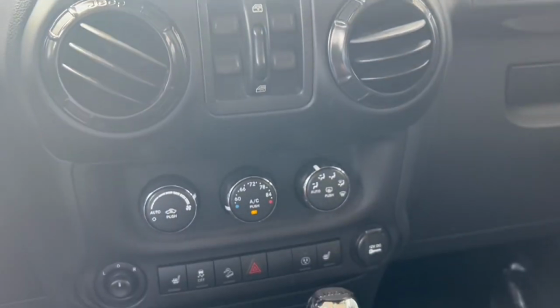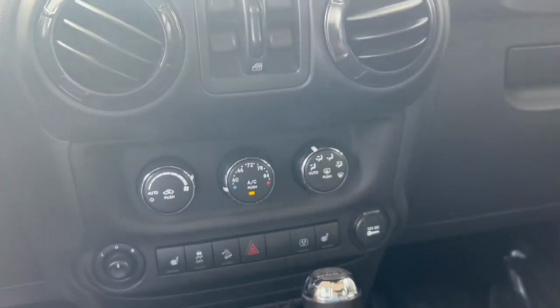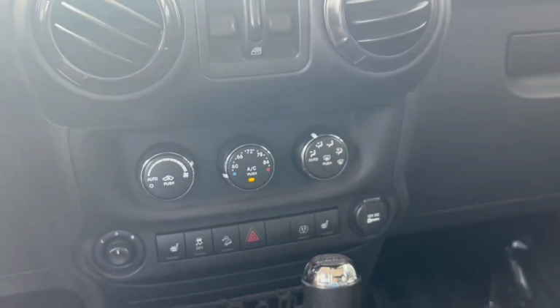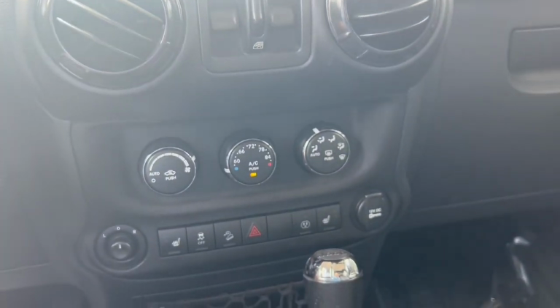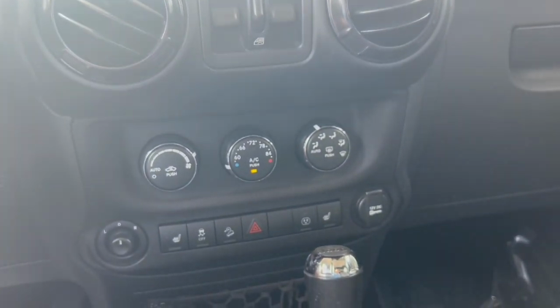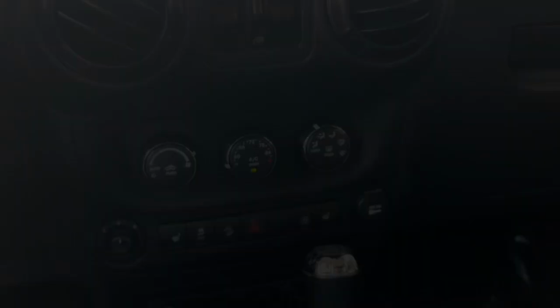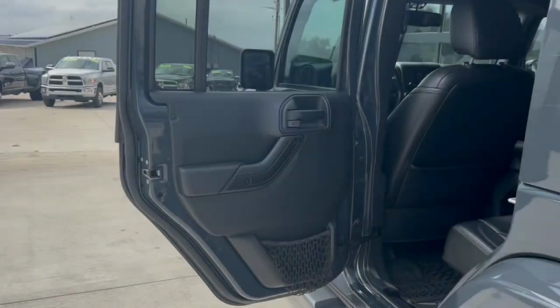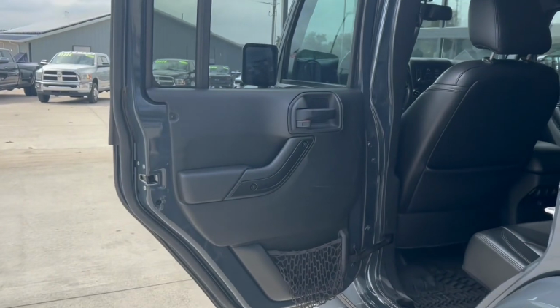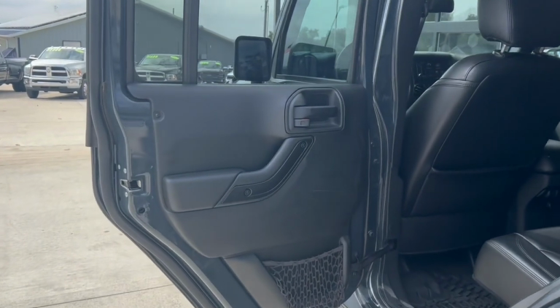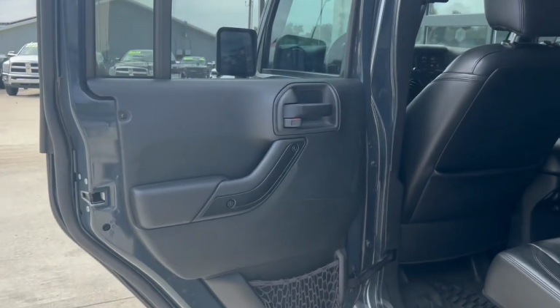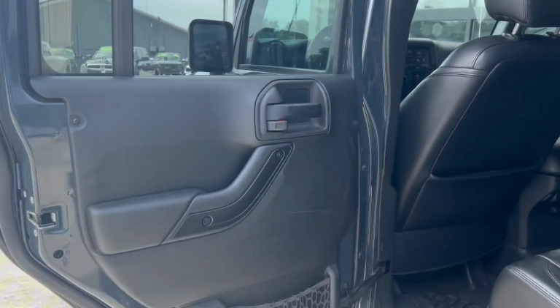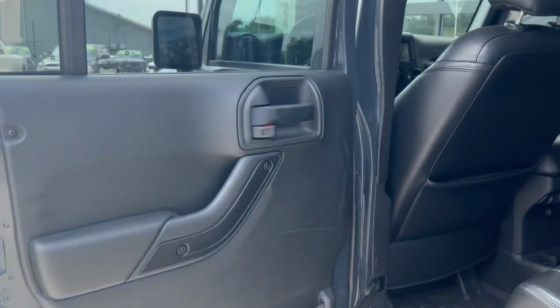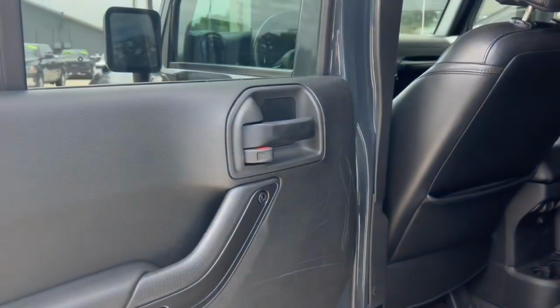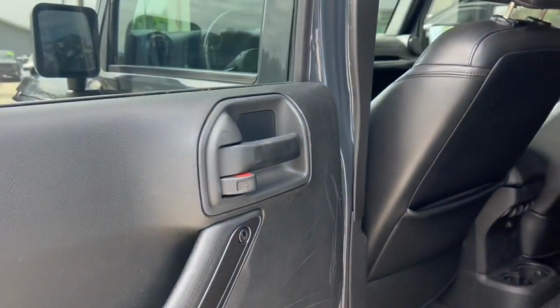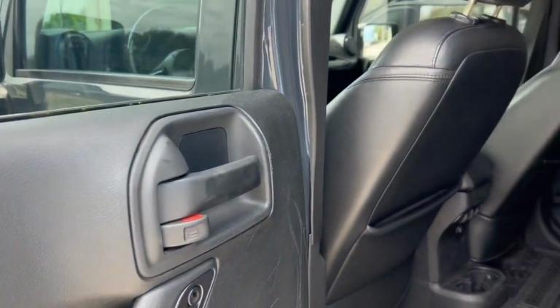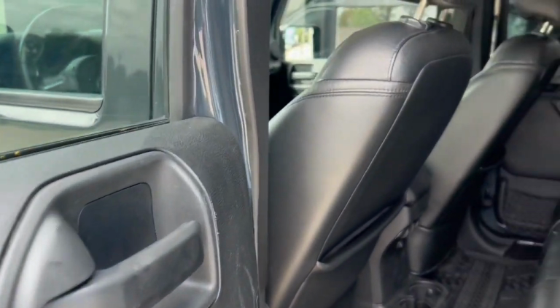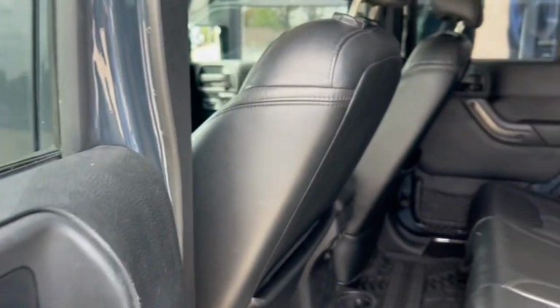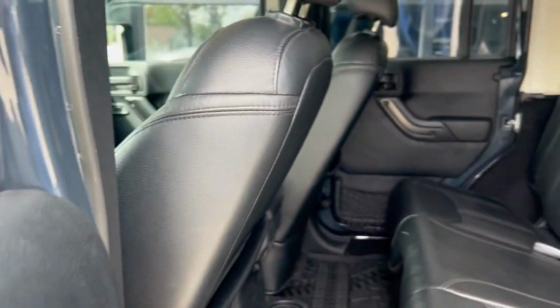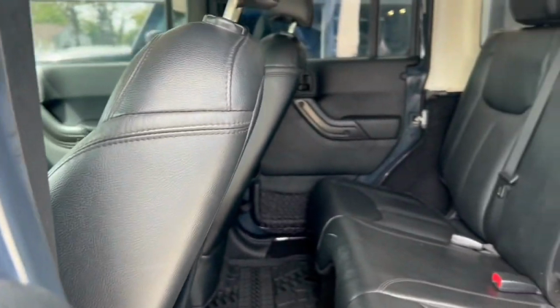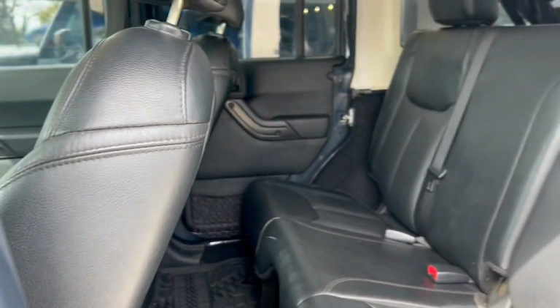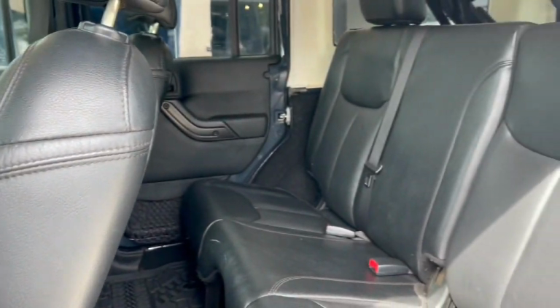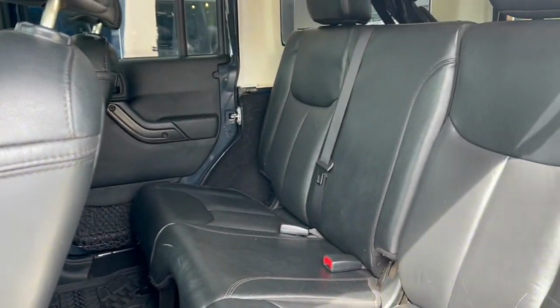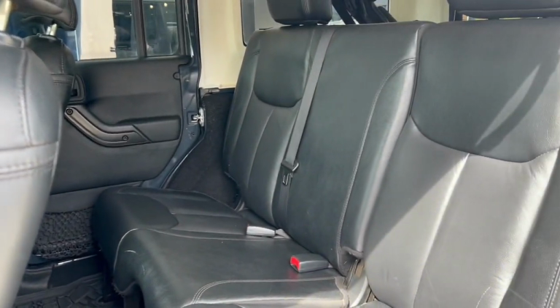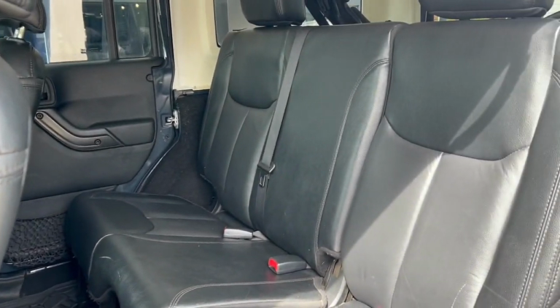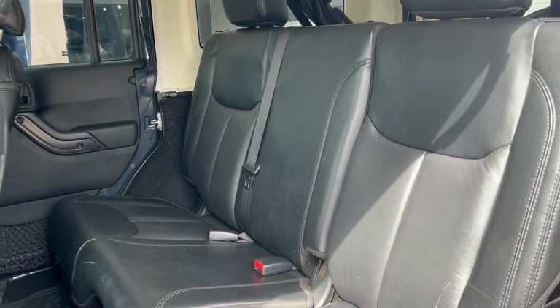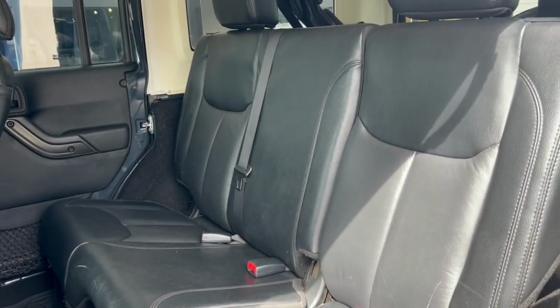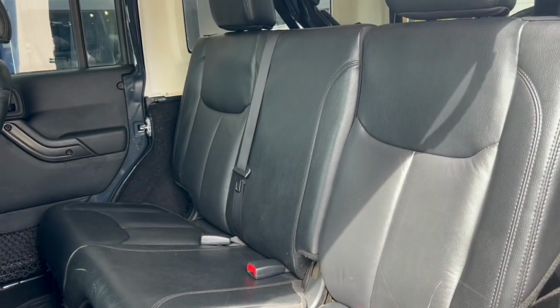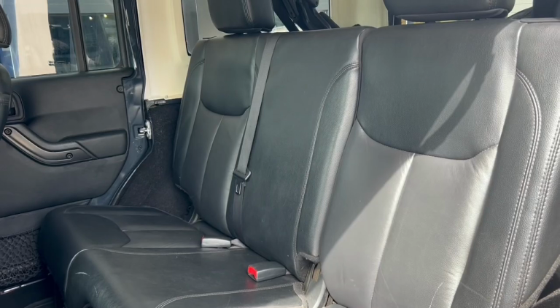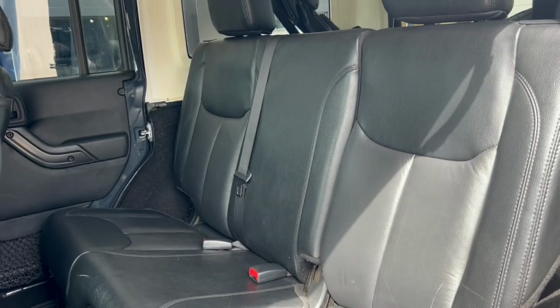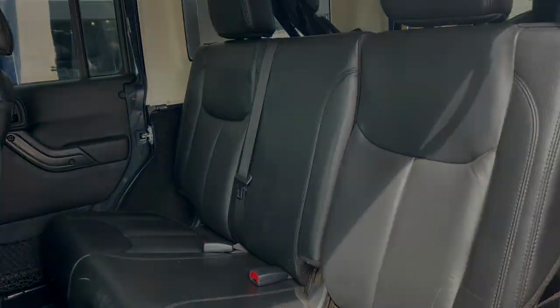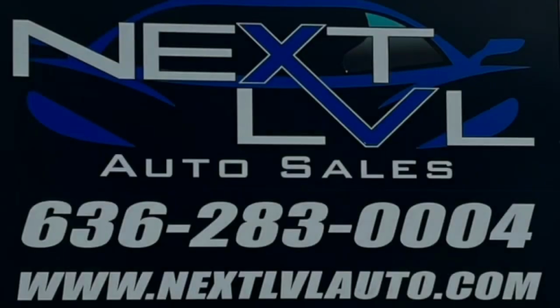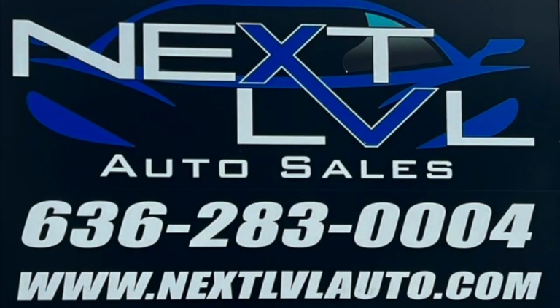There's the climate control — it's actually automatic as well. As we move into the backseat, it's a five-seater SUV, so that four-door Wrangler Unlimited gets you a full bench in the middle there.